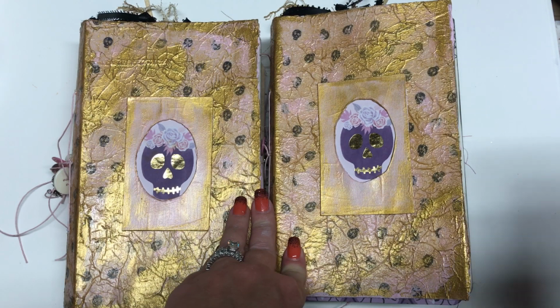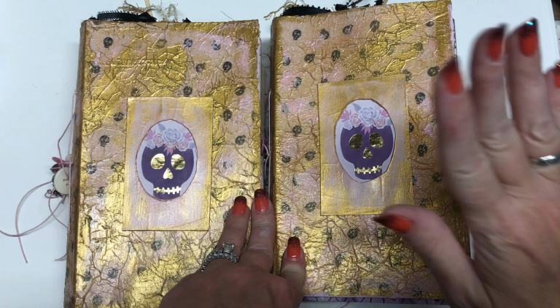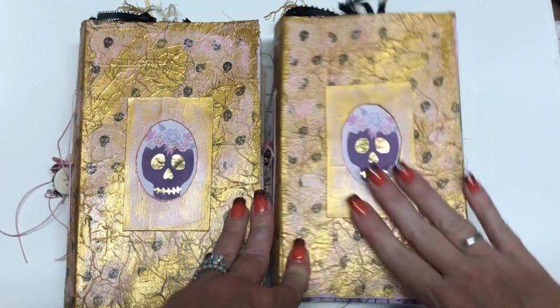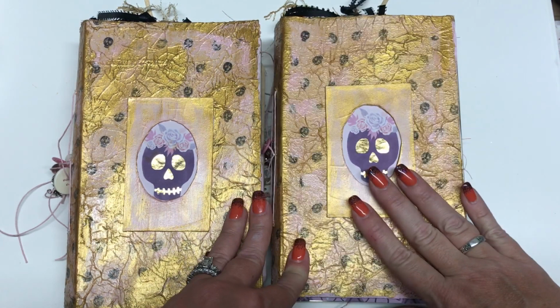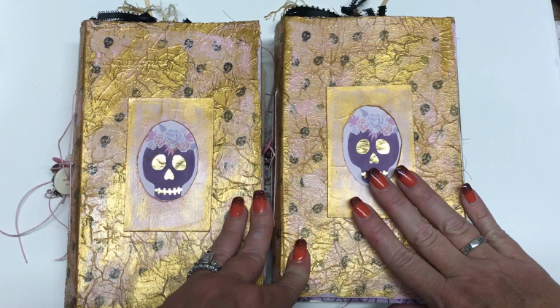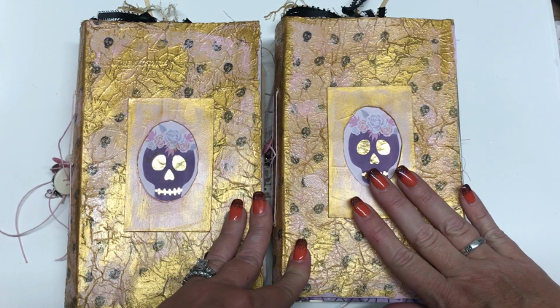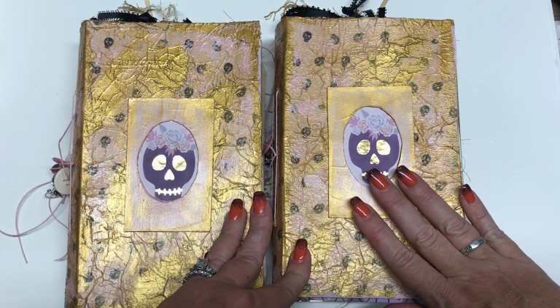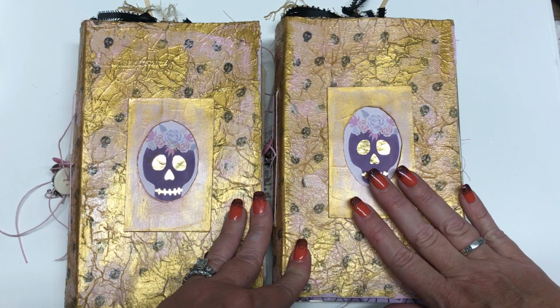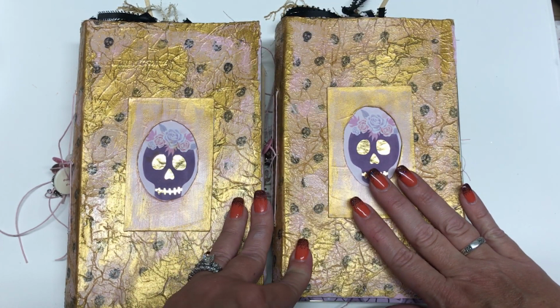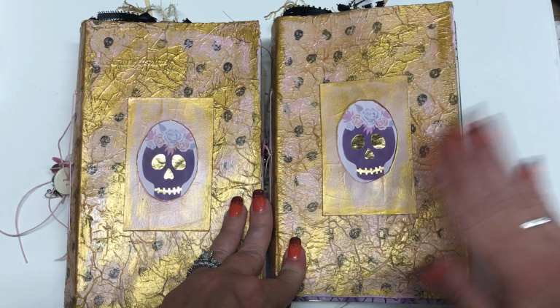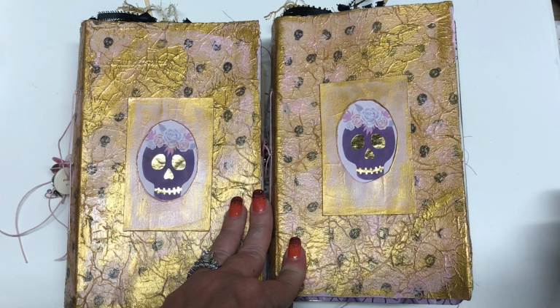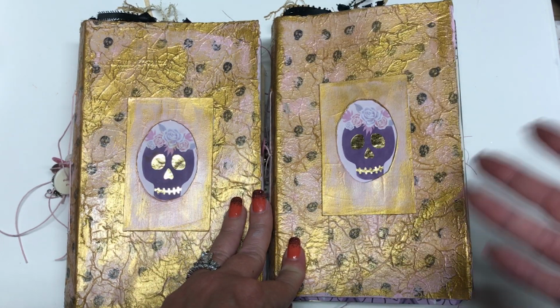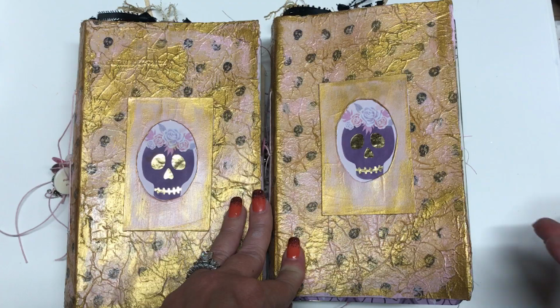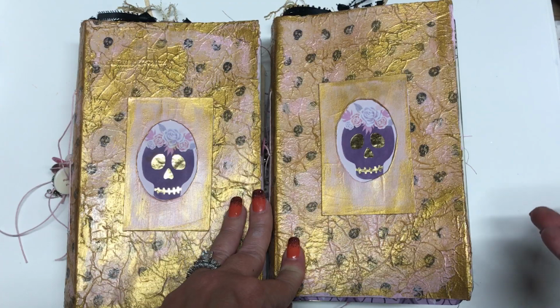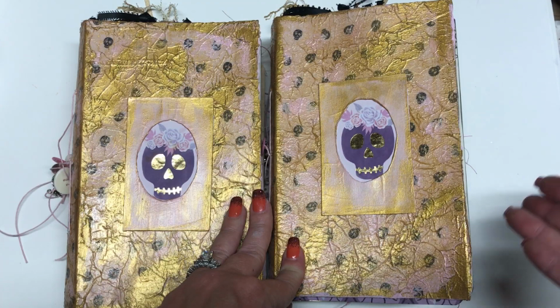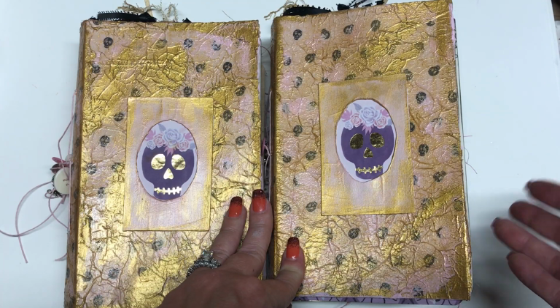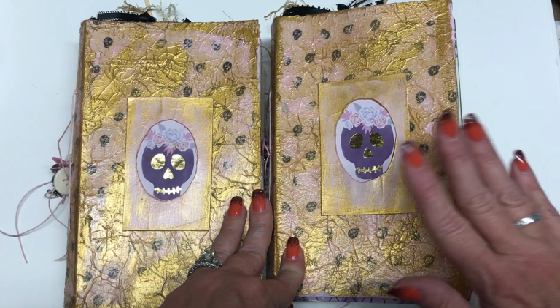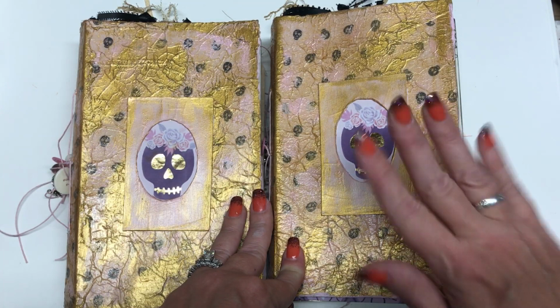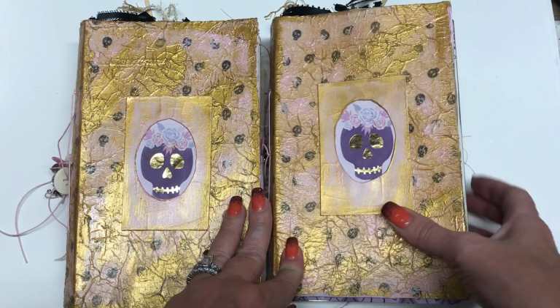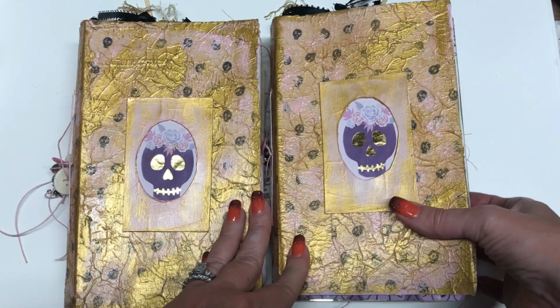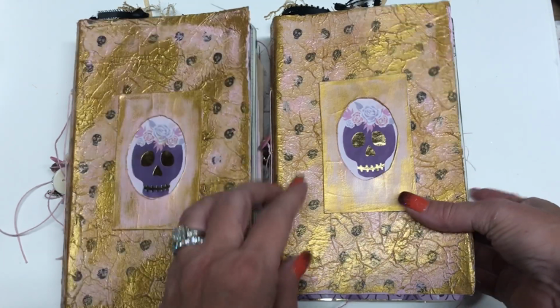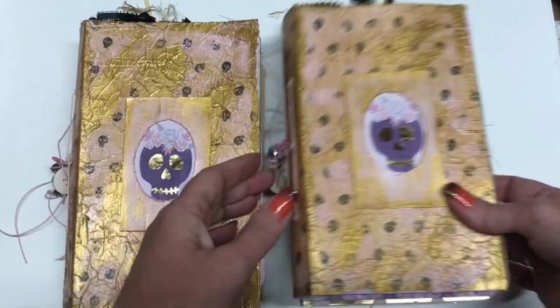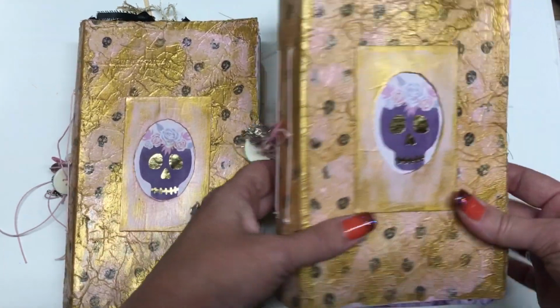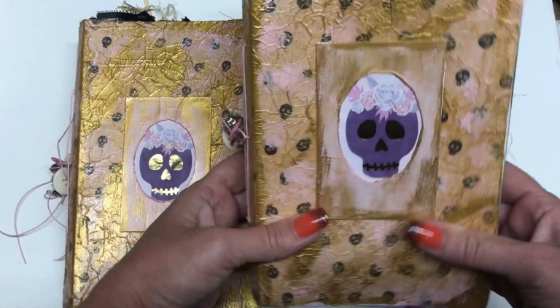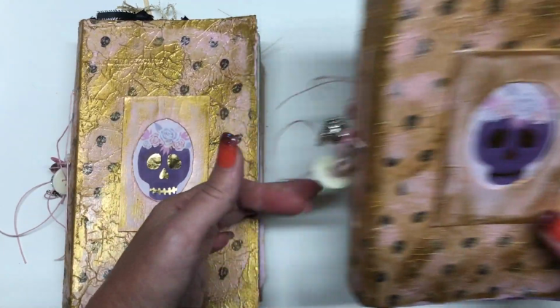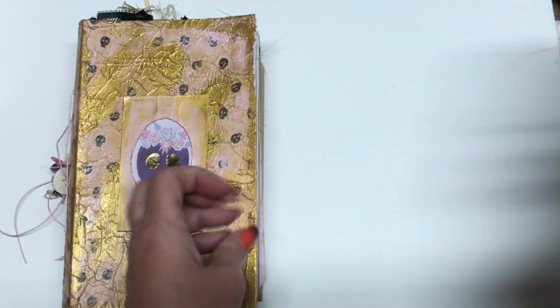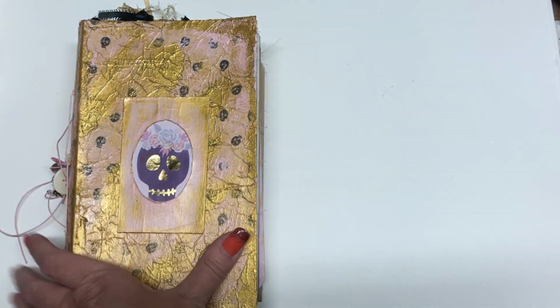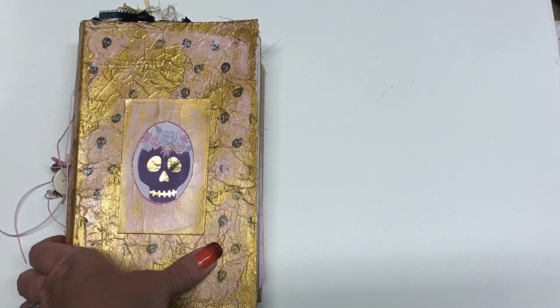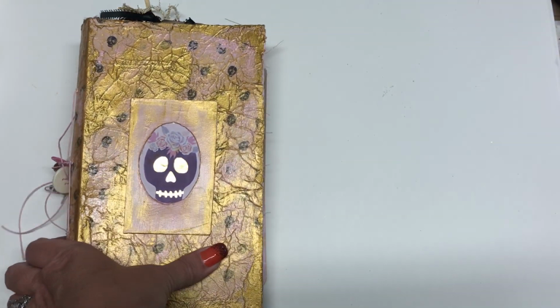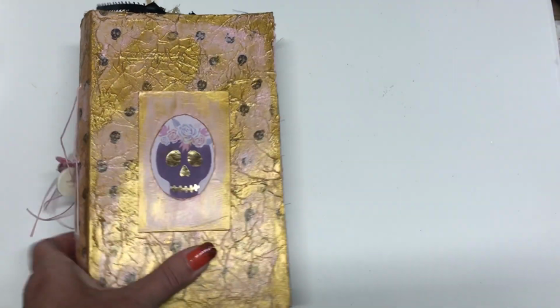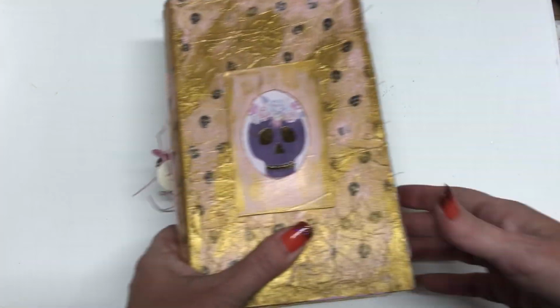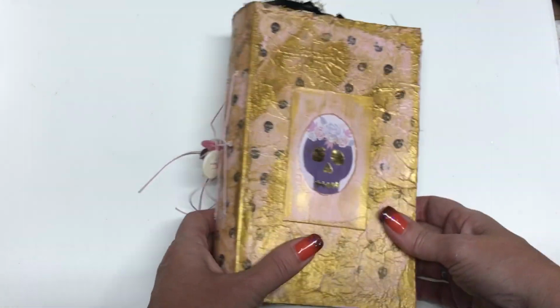If you're familiar with Michael's scrapbook pads, it has two pages of every design. And so I decided to make two books — one for me, this one is mine, and then one for resell.